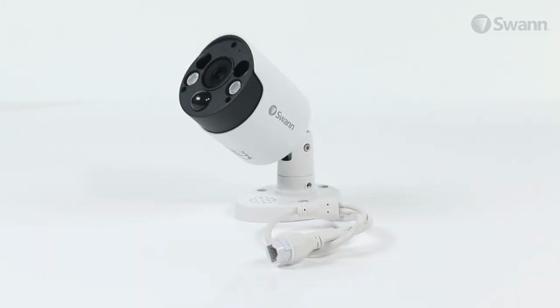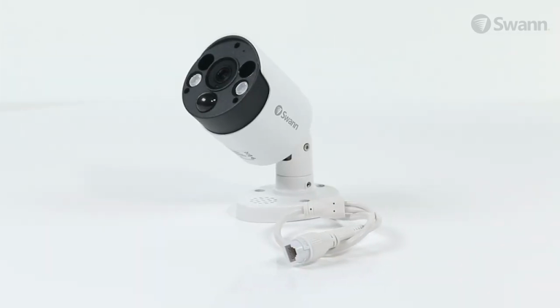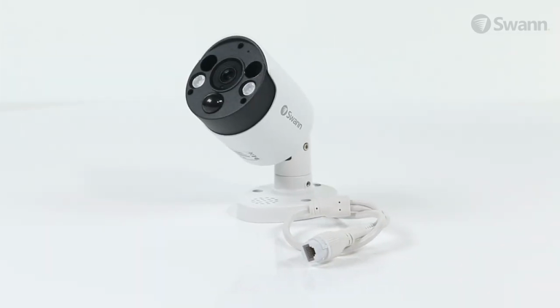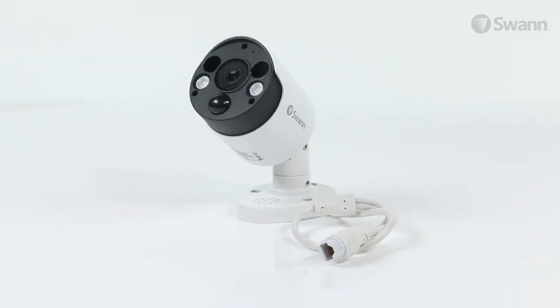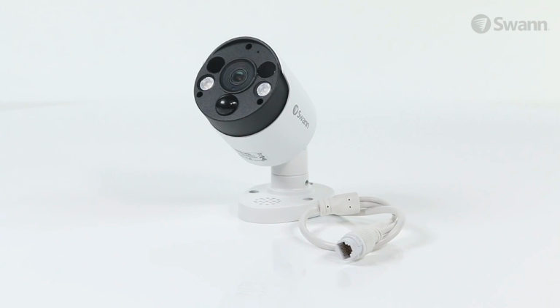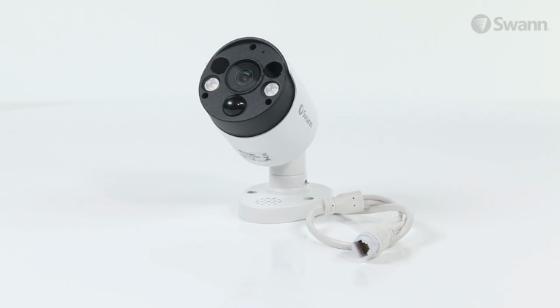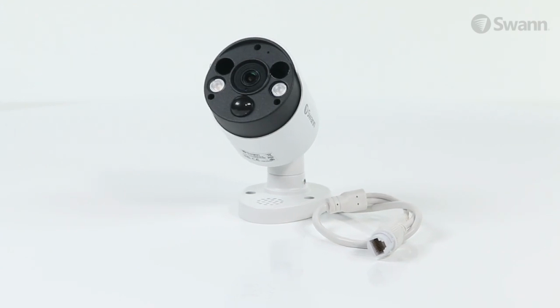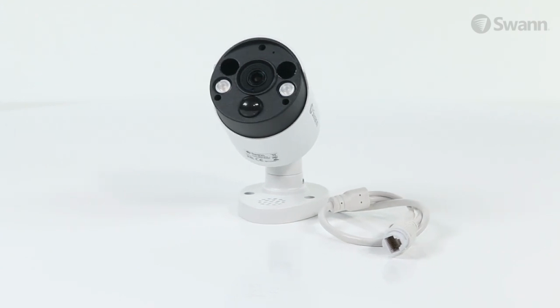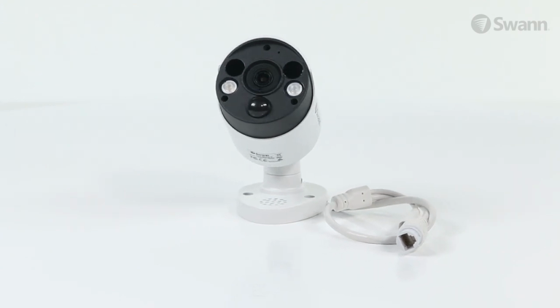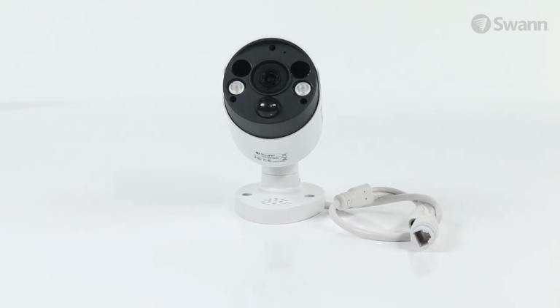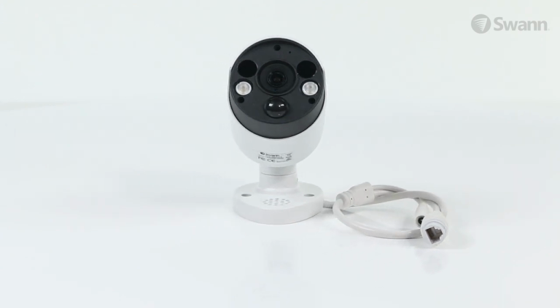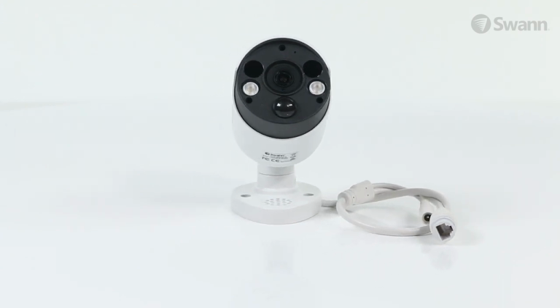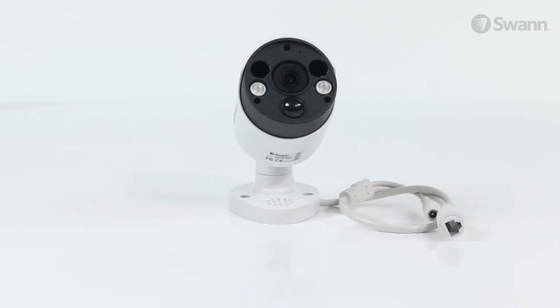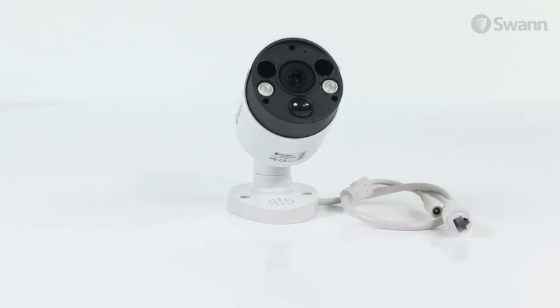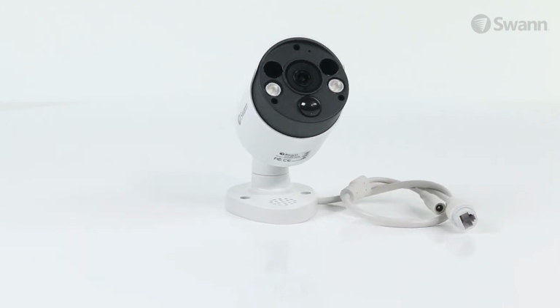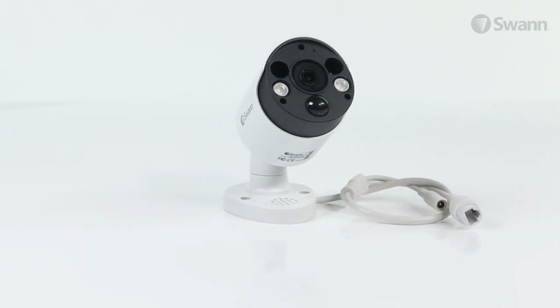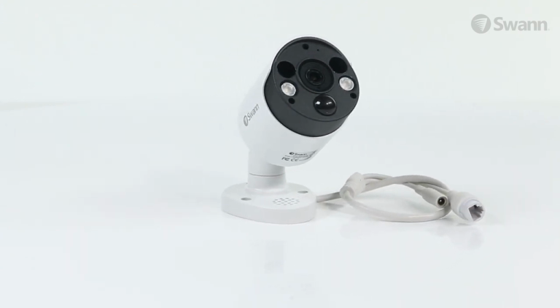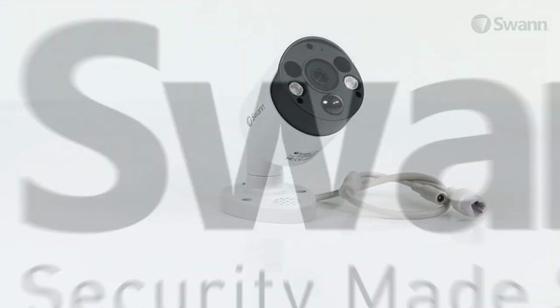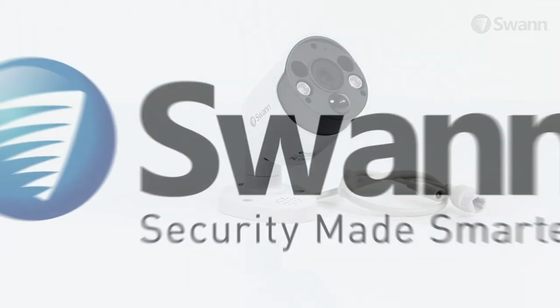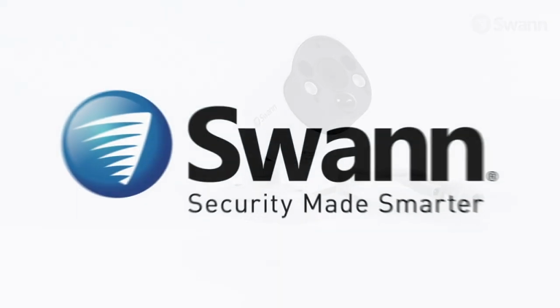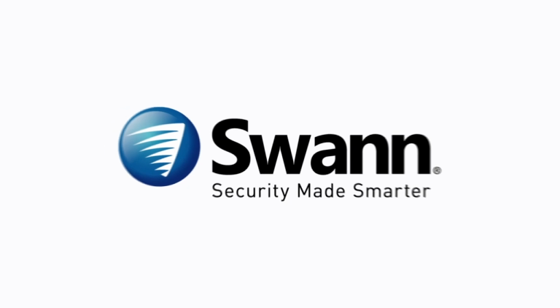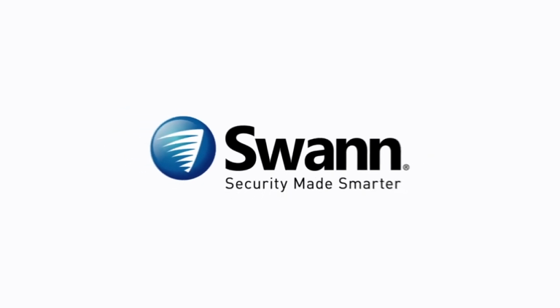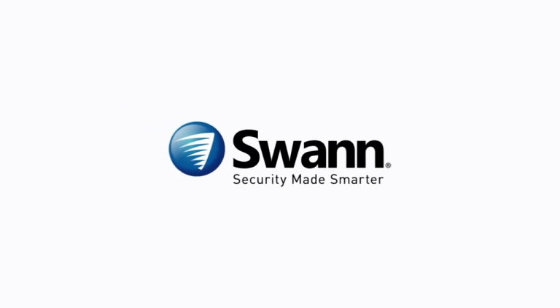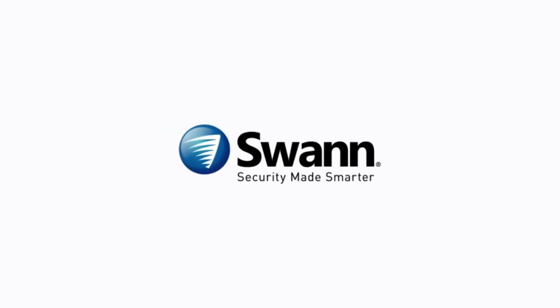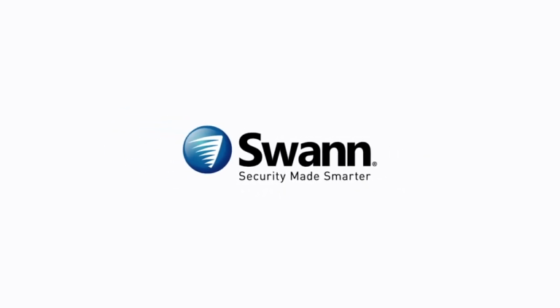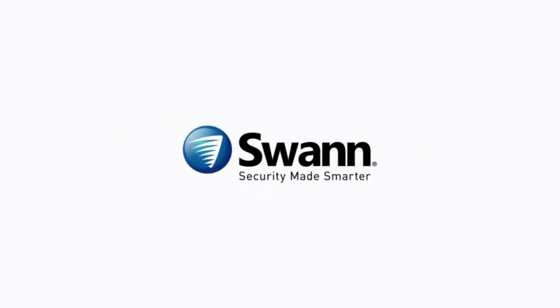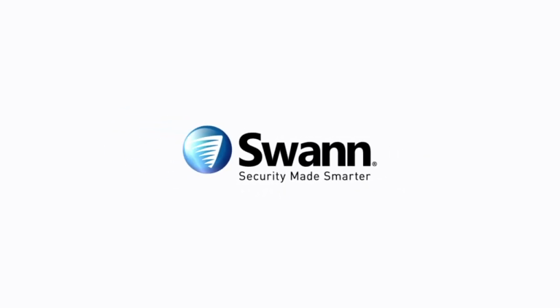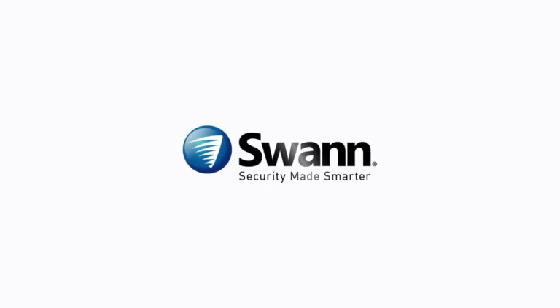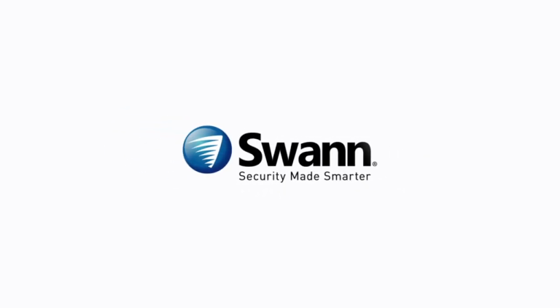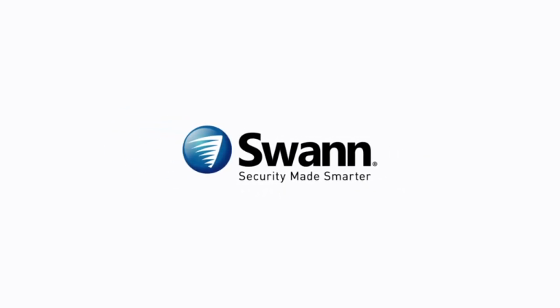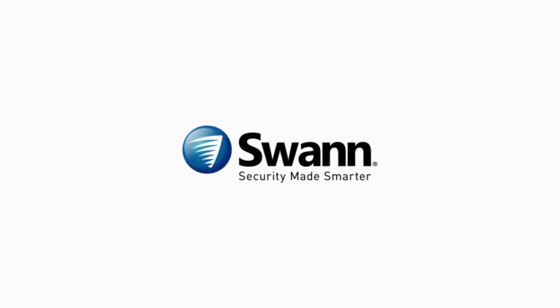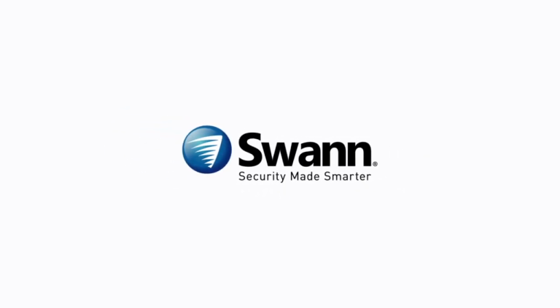SWAN's cutting-edge Thermal Sensing PIR Spotlight Security Cameras. It's worry-free home security from SWAN, the world's number one name in security — made smarter.